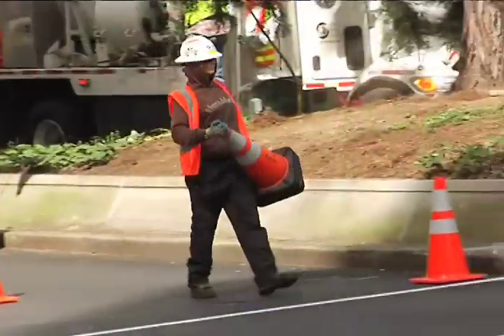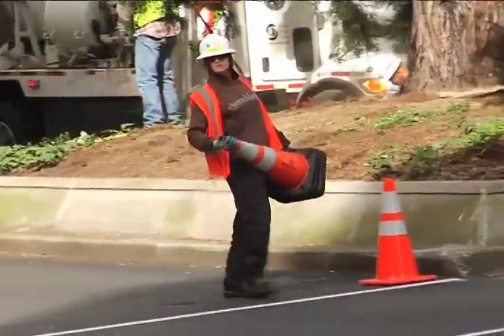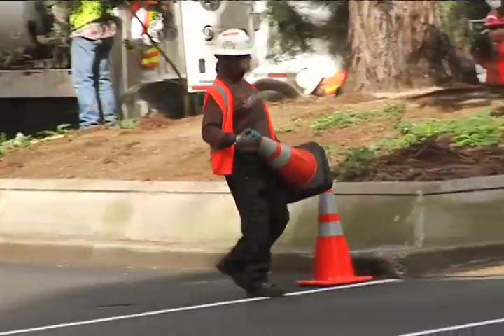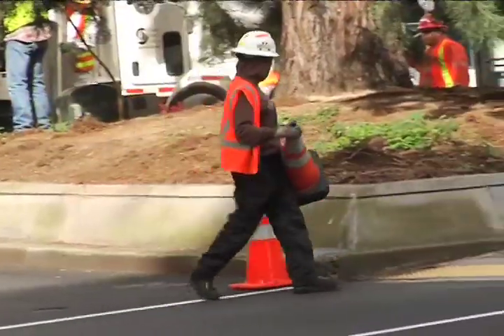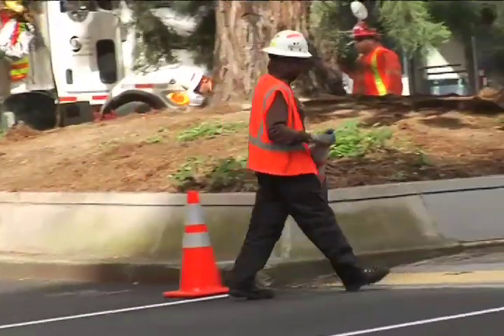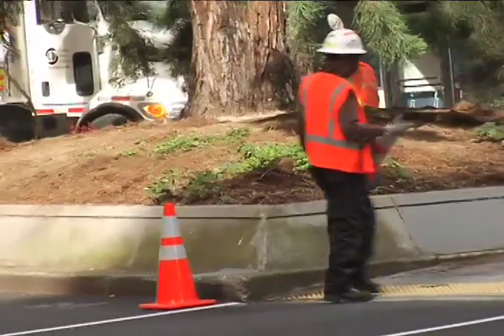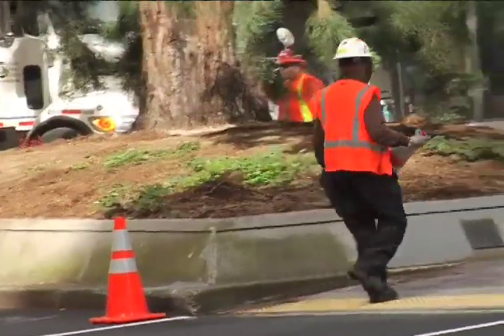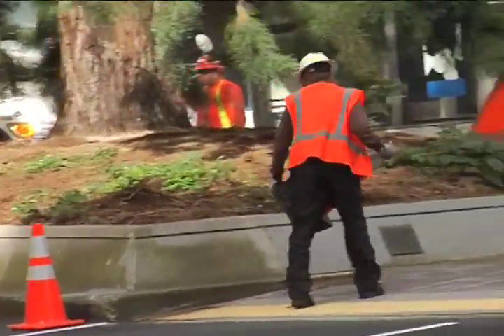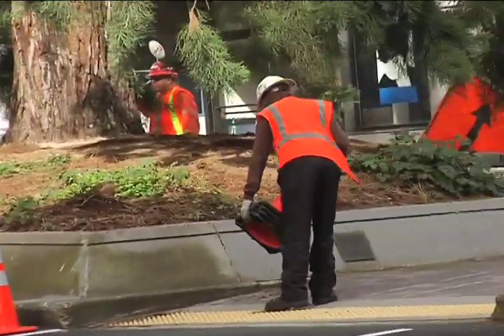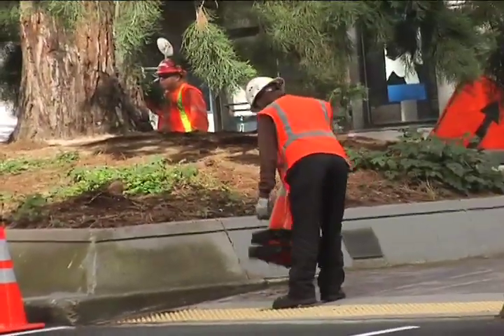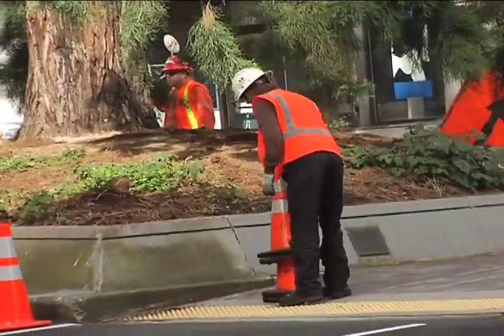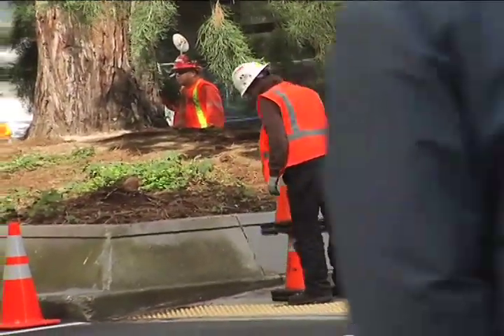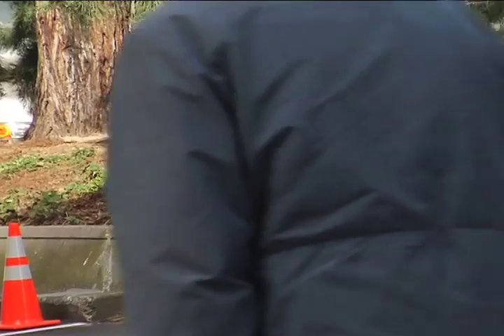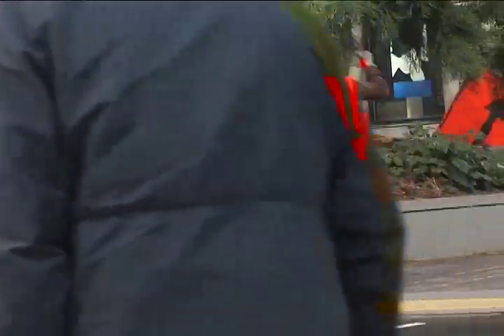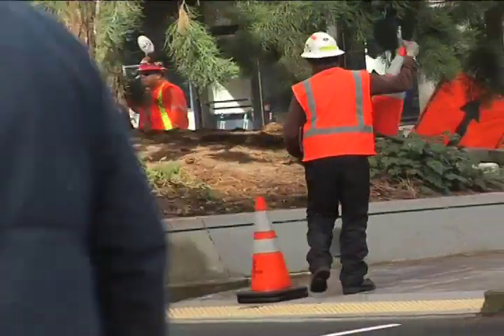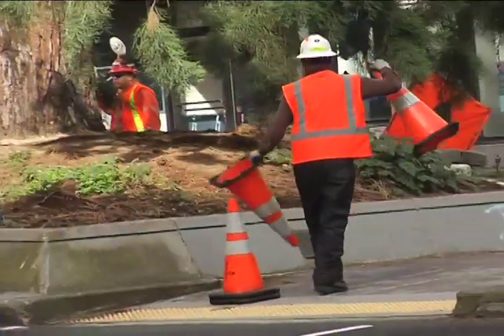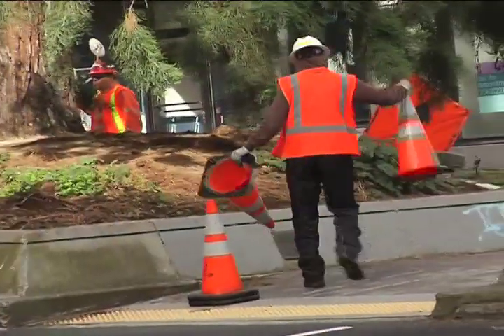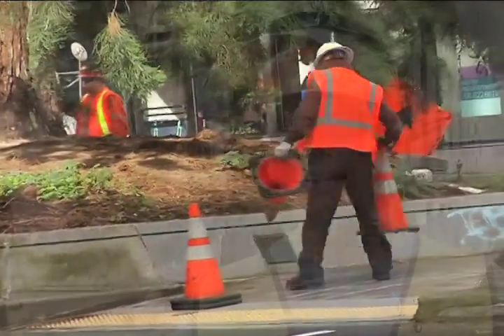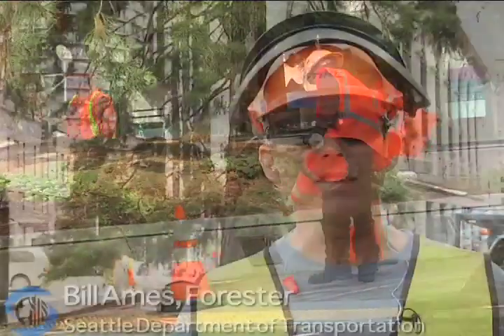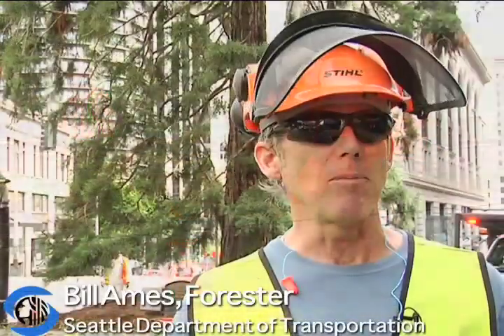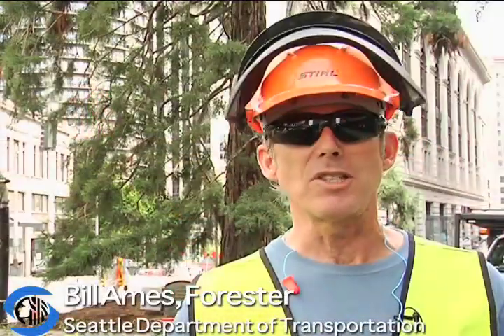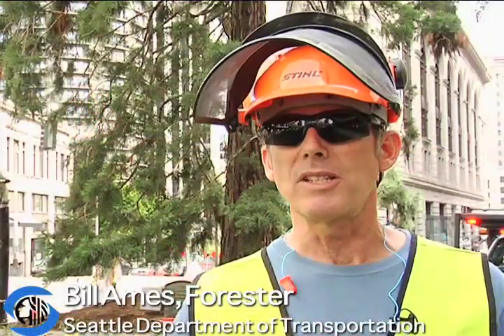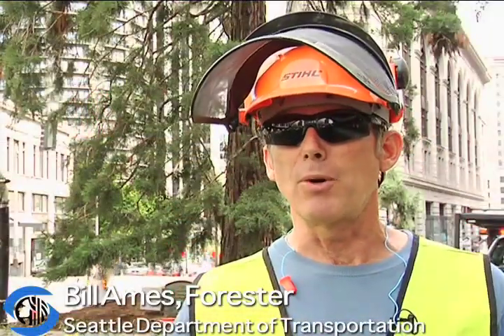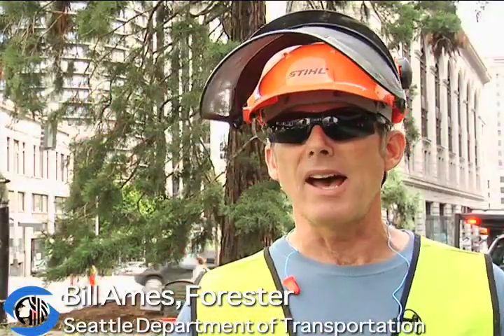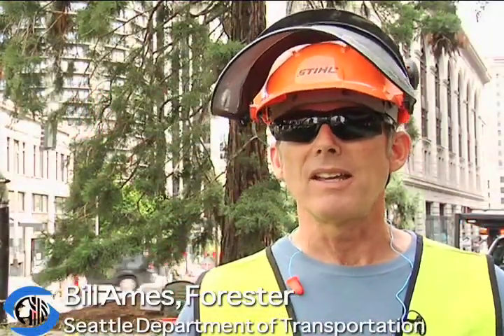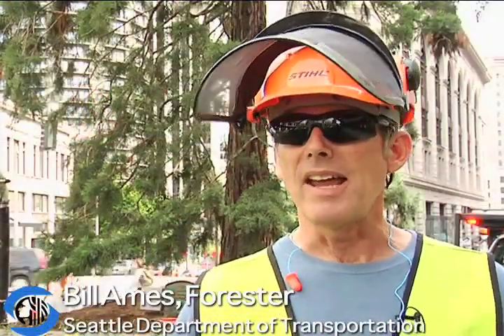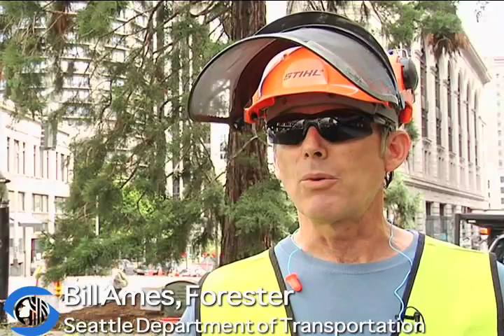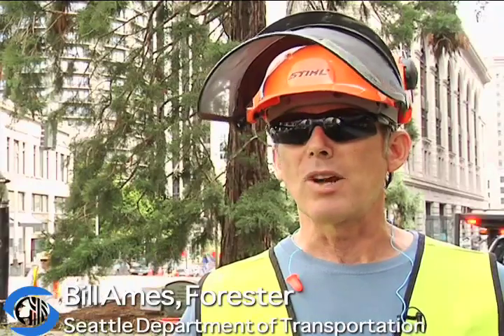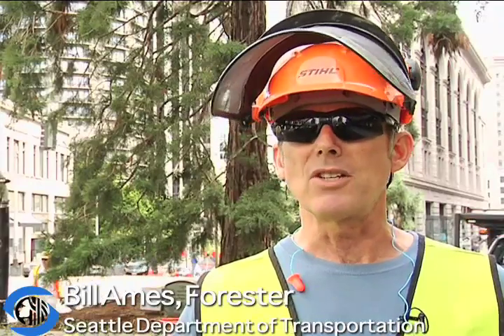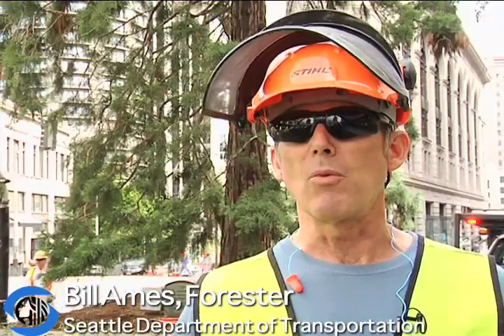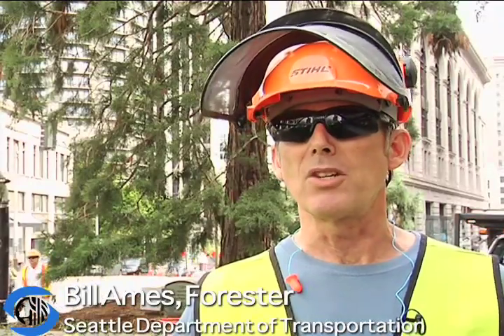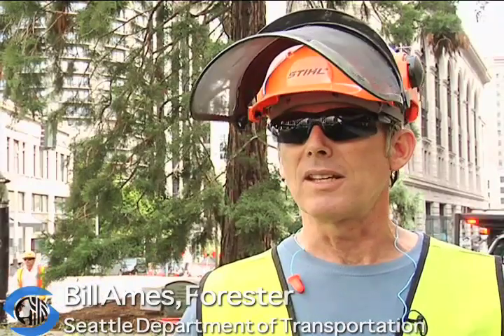Everybody in our urban forestry department has been worried about this tree because it's been looking rather shabby lately. A couple of years ago the top broke out of it, and so we were trying to determine what to do with it.